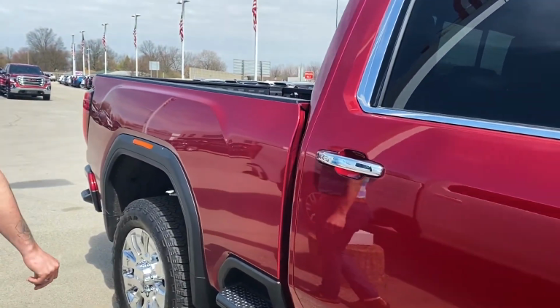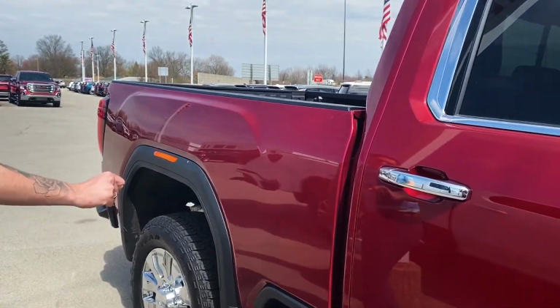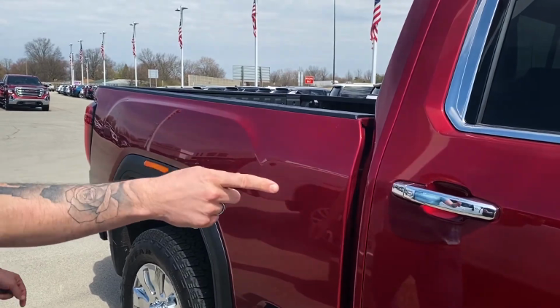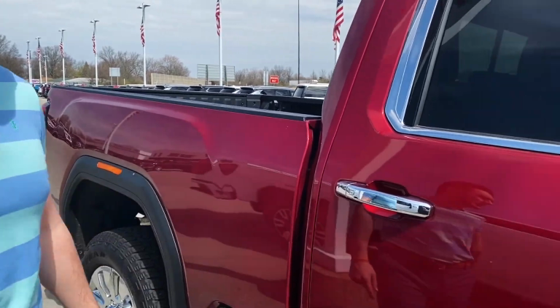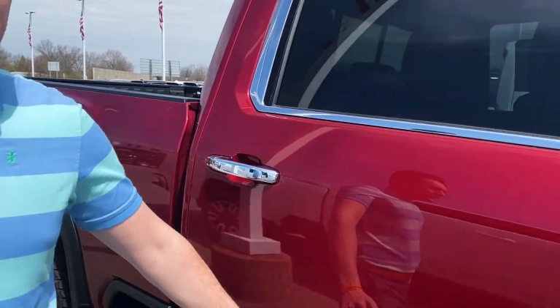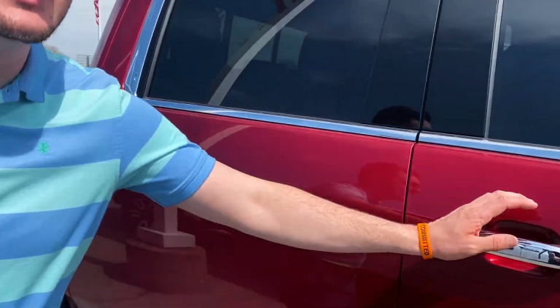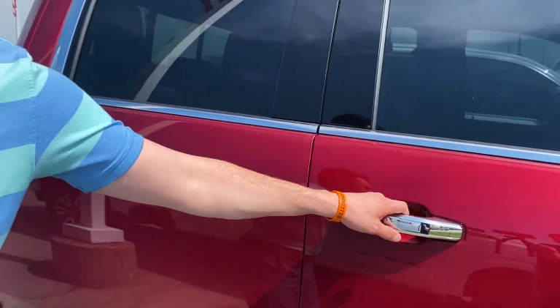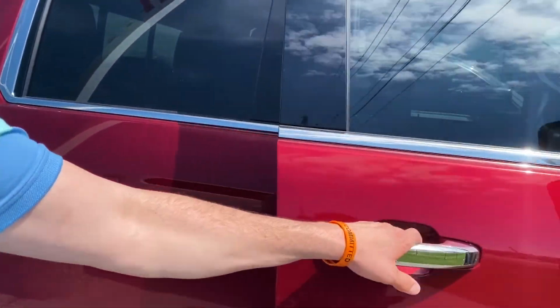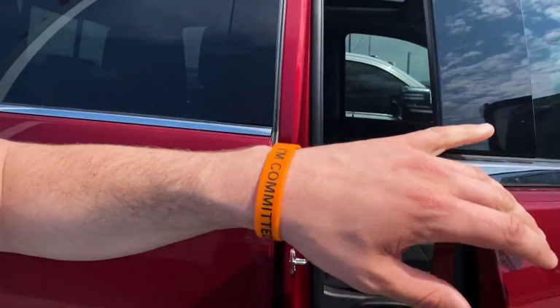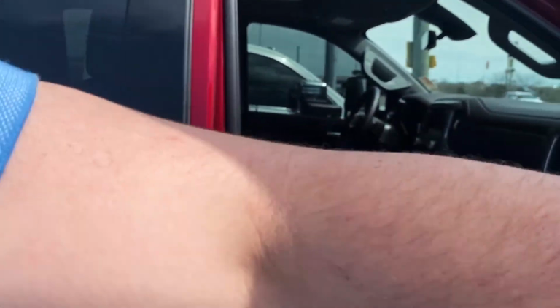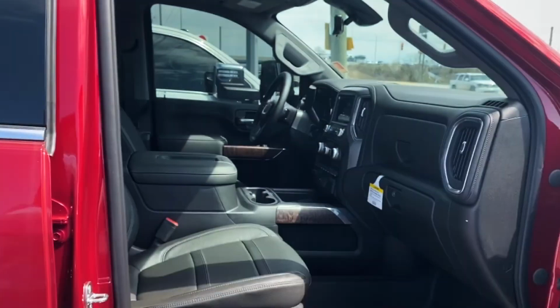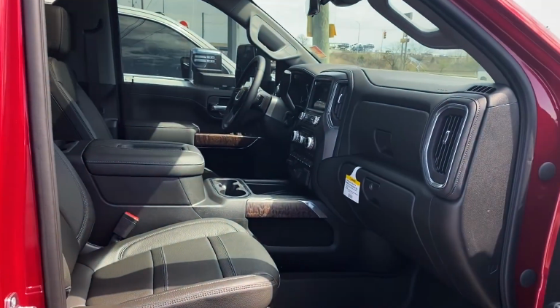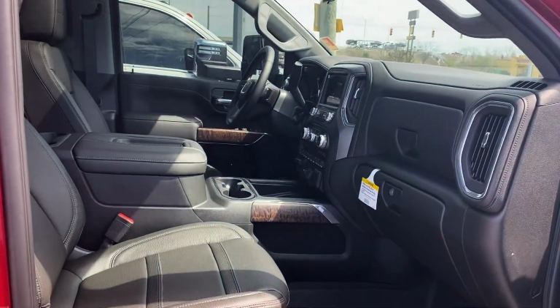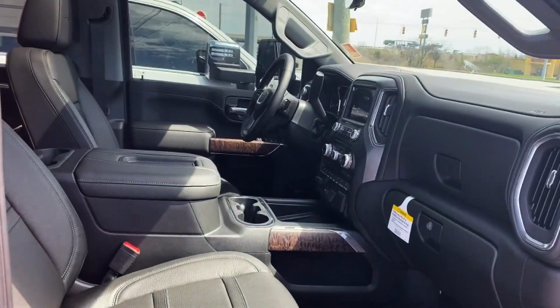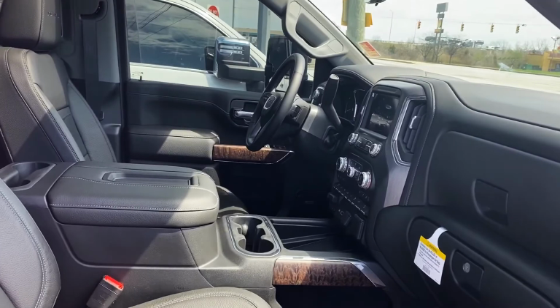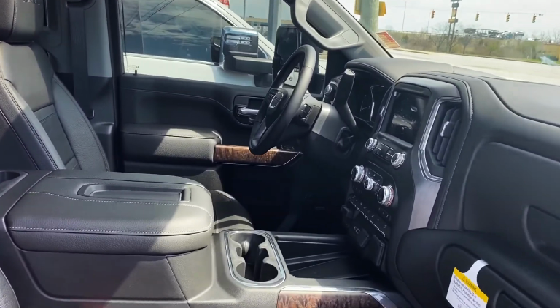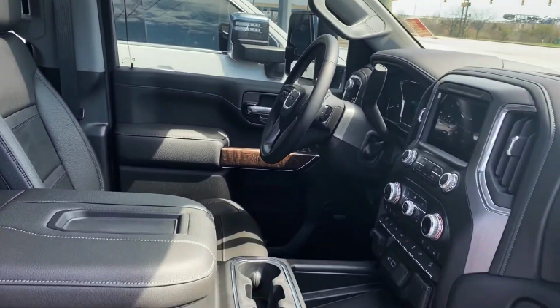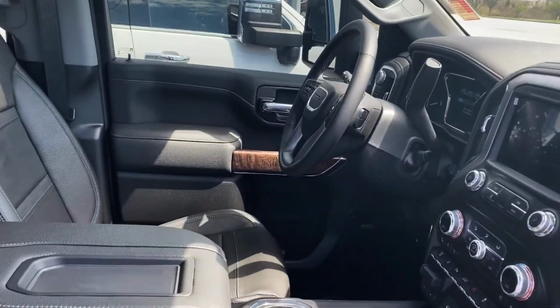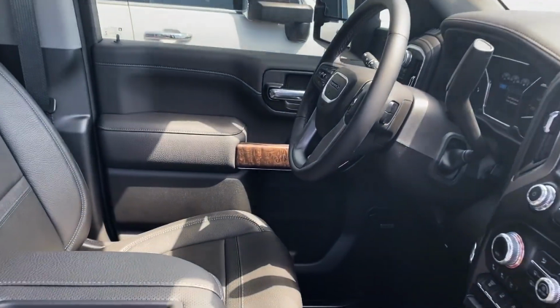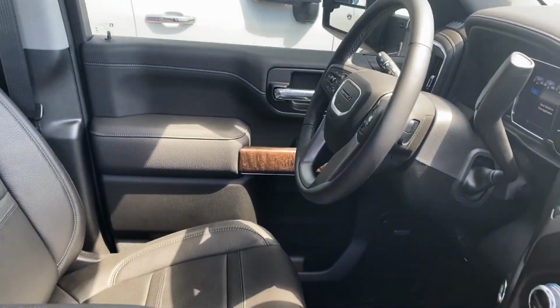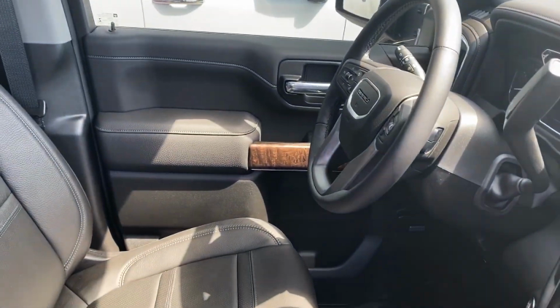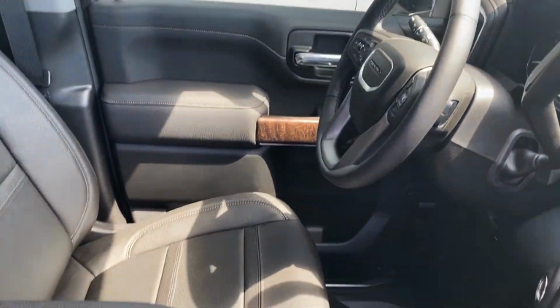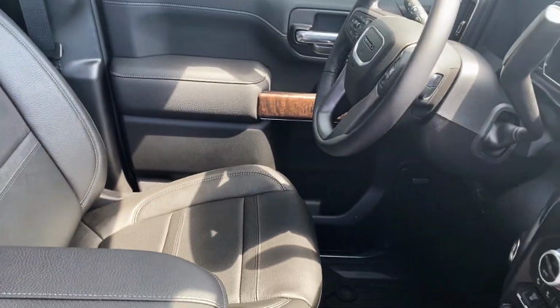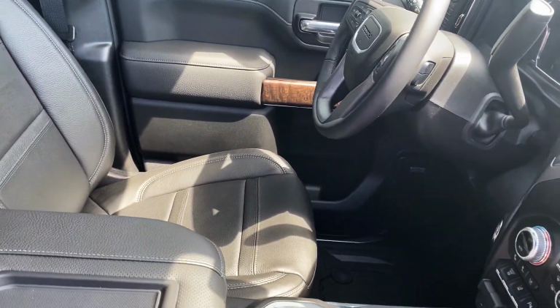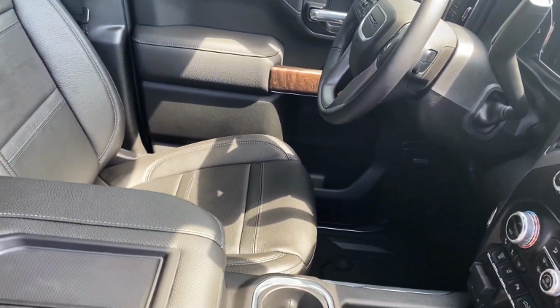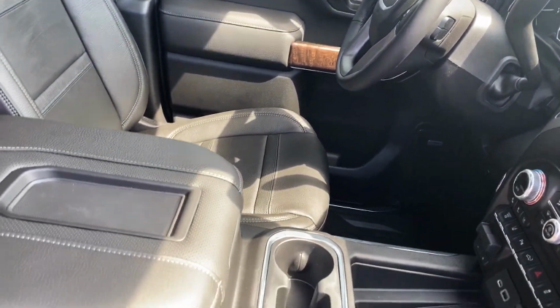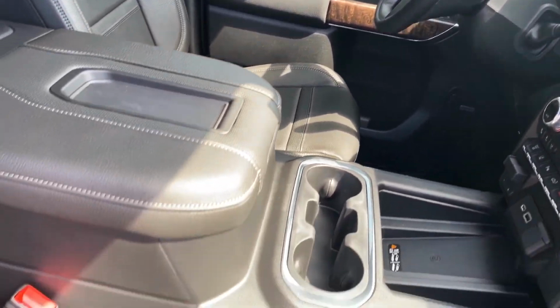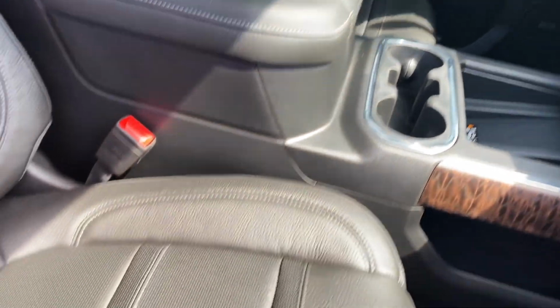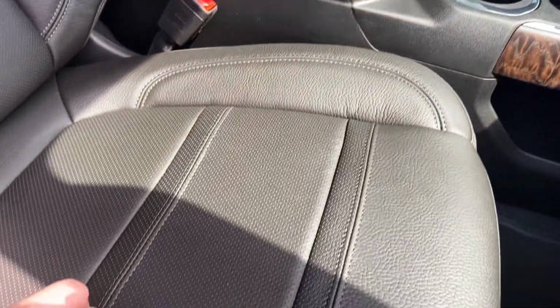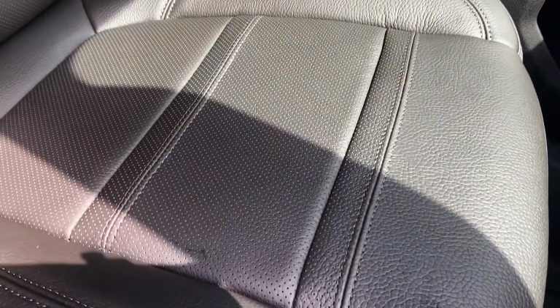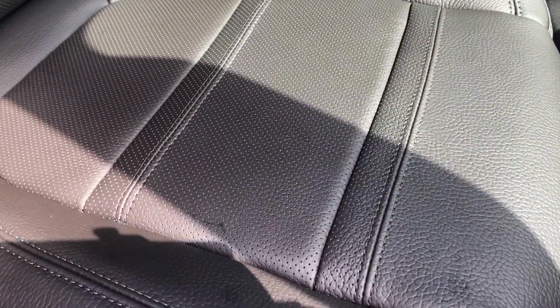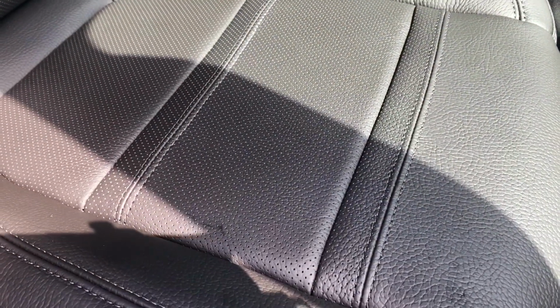Let's look at the inside and see what we have in here. Look how much space you have in there. You're going to have two different types of perforated leather on the driver and passenger side, along with a sunroof.